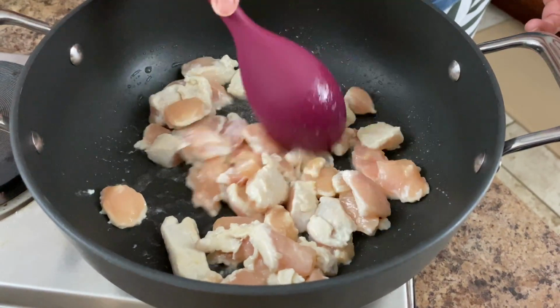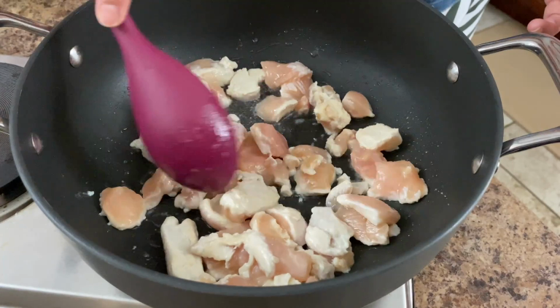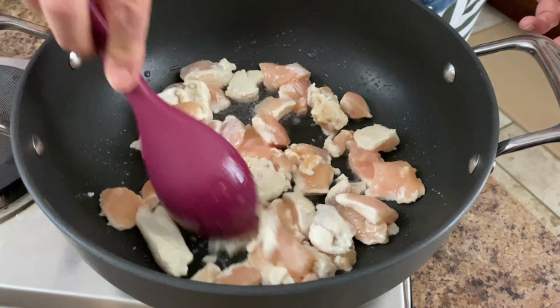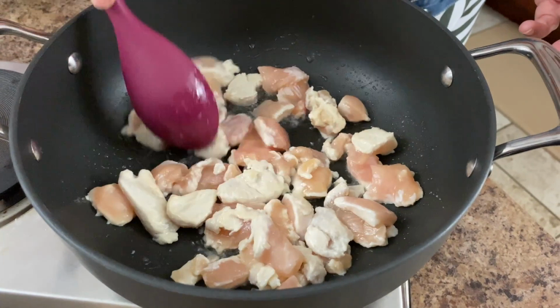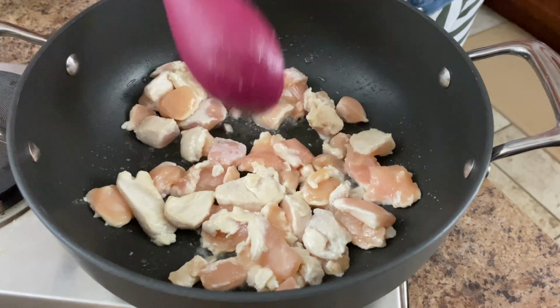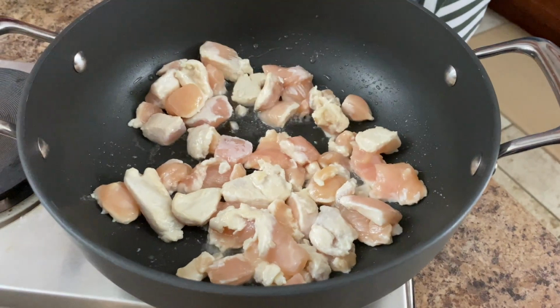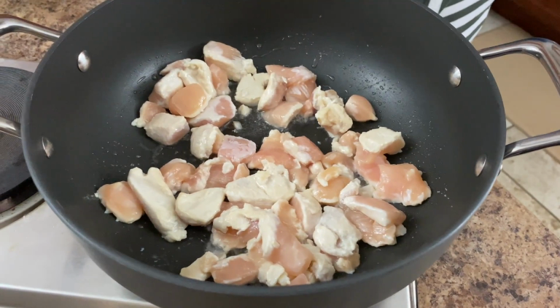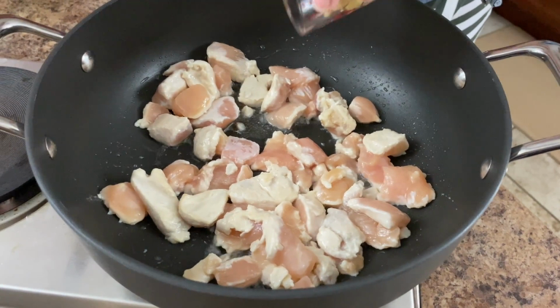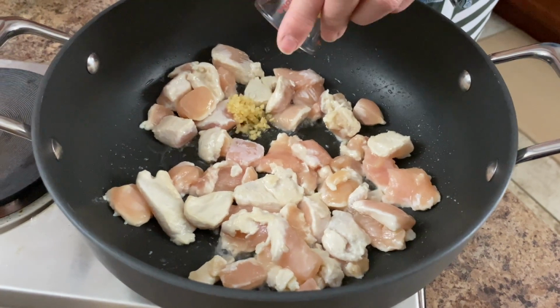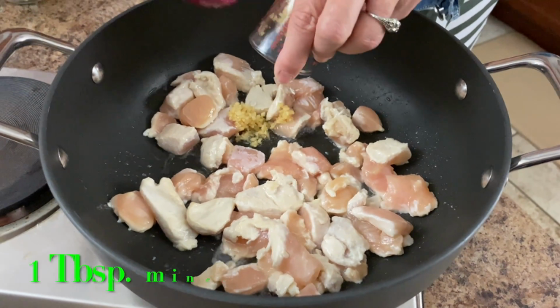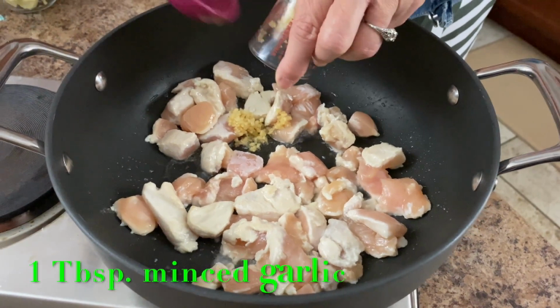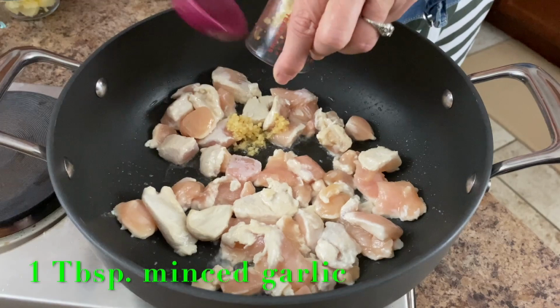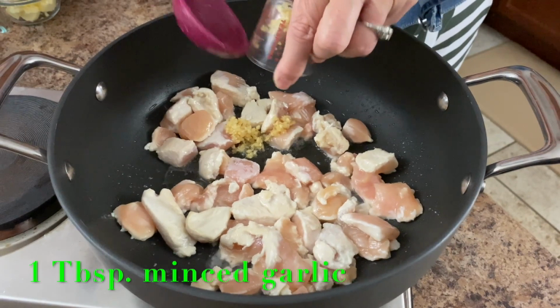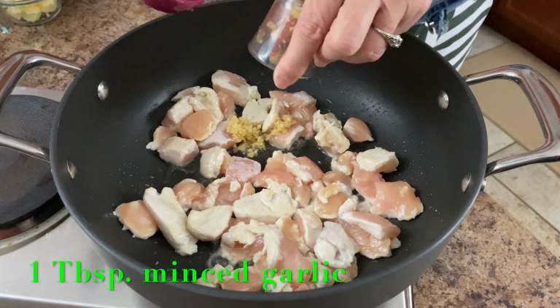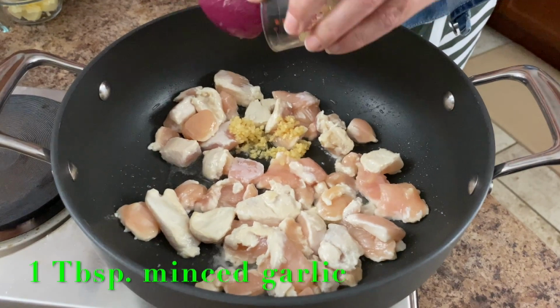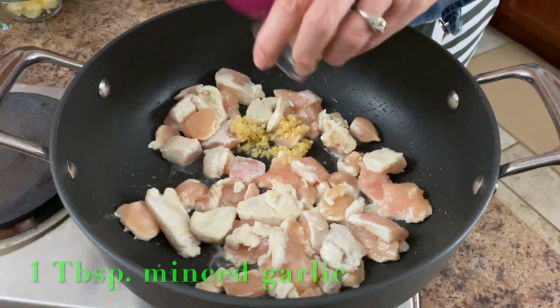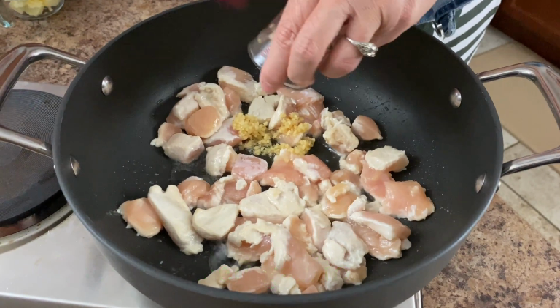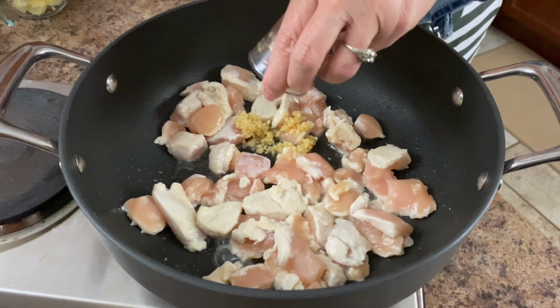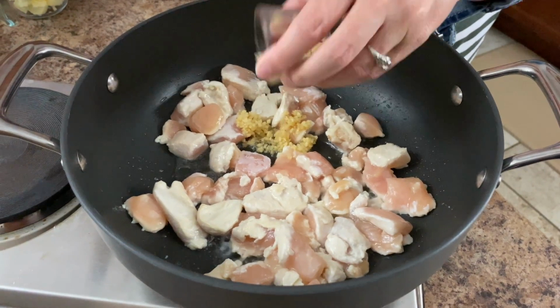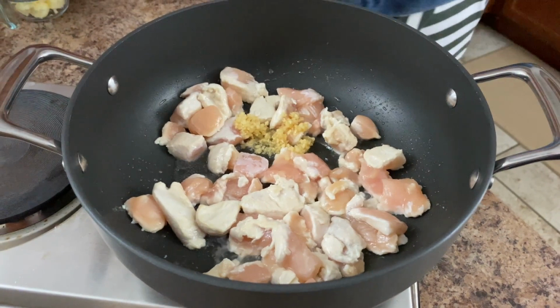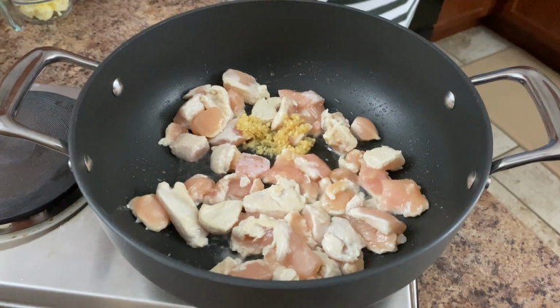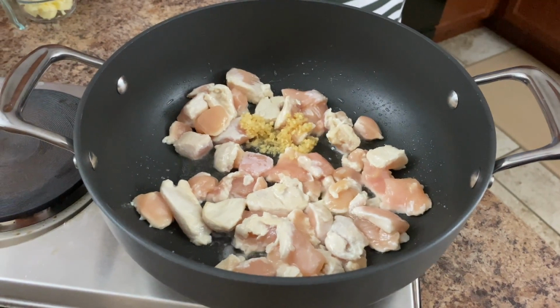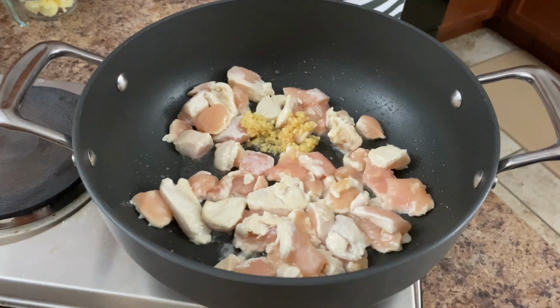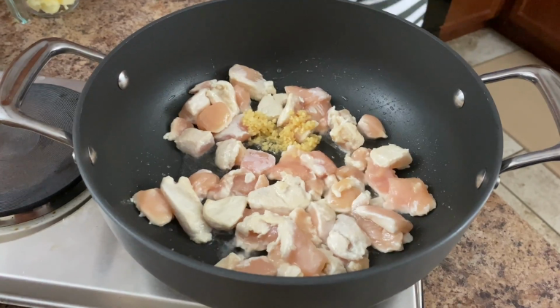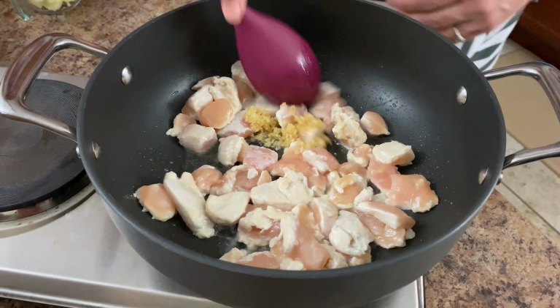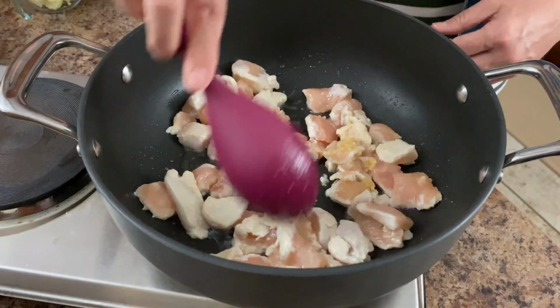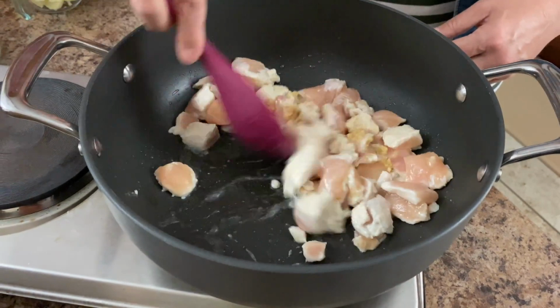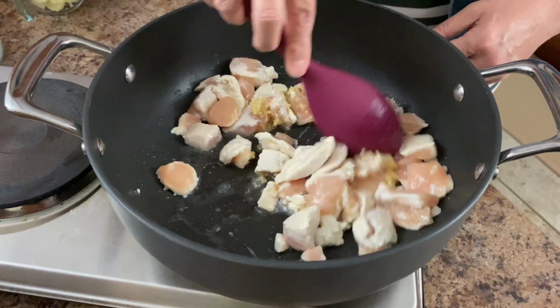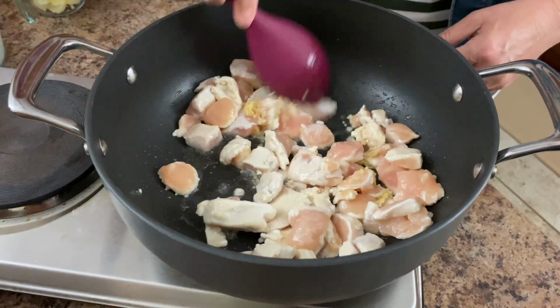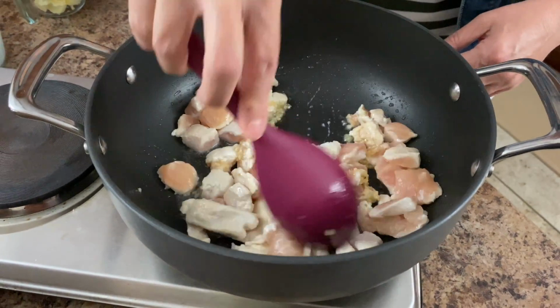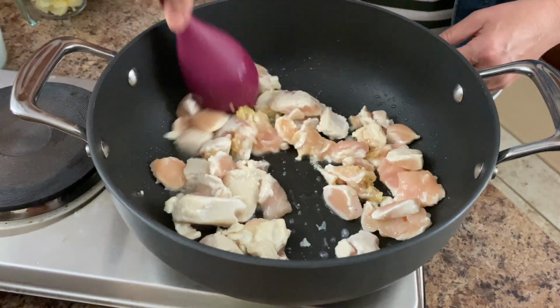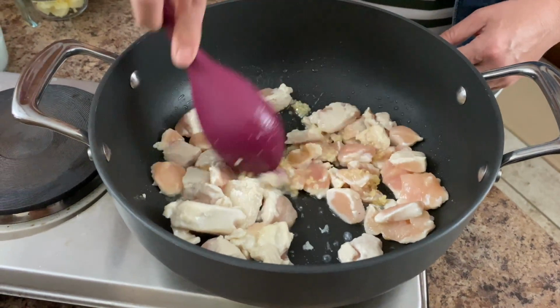So we're starting to brown these up and we're going to go ahead and add our garlic. We have one tablespoon of minced garlic. We're just going to go ahead and let that sauté in here as well.